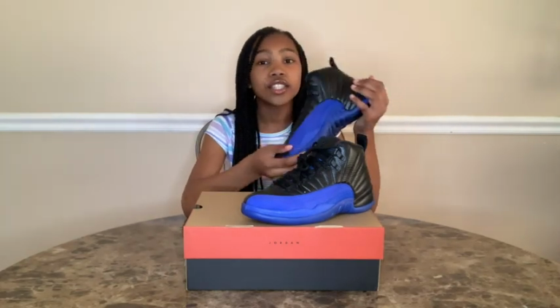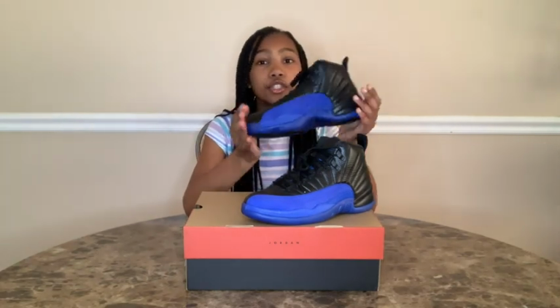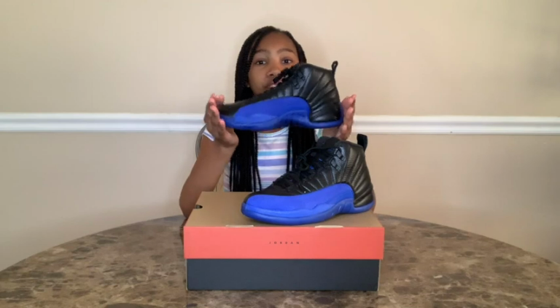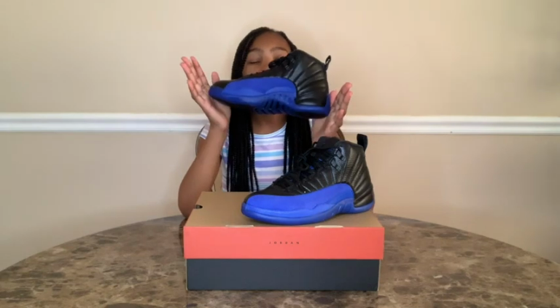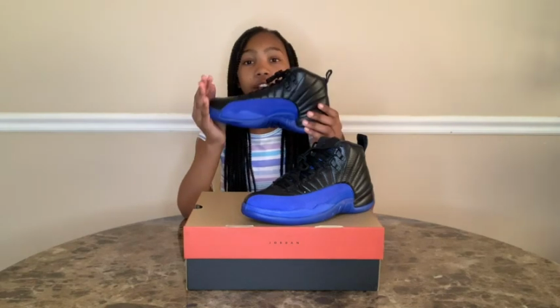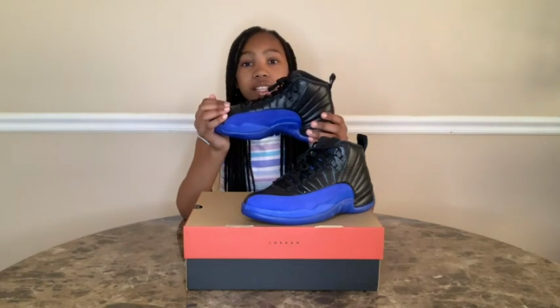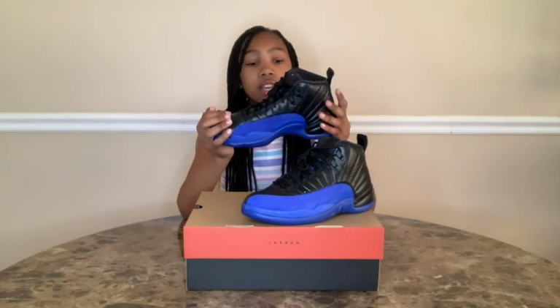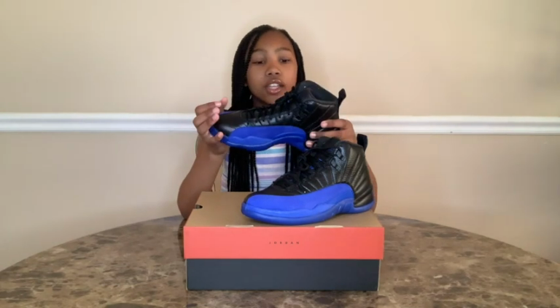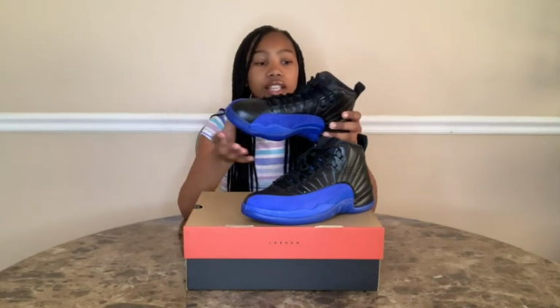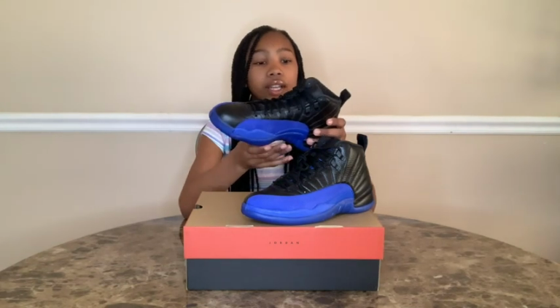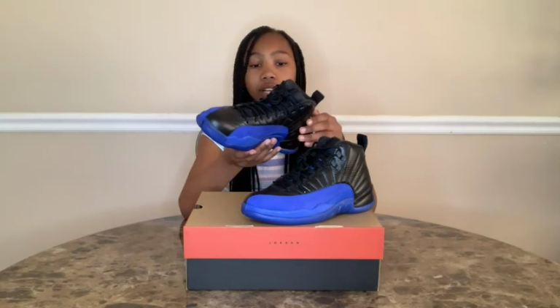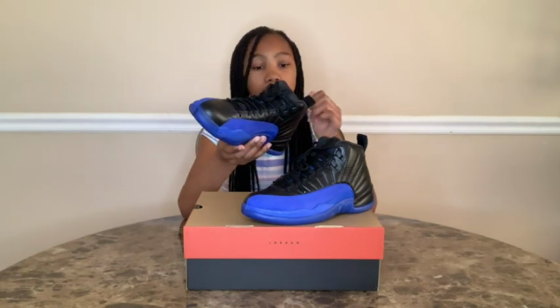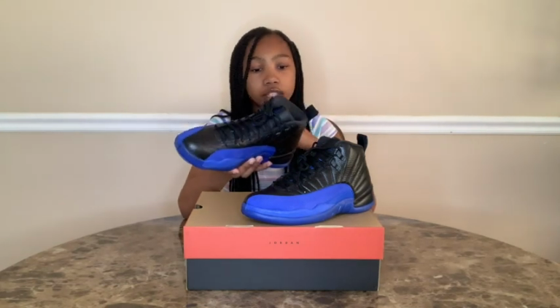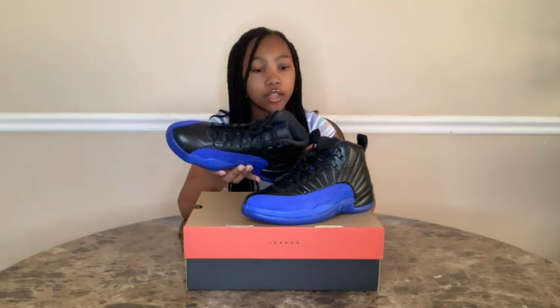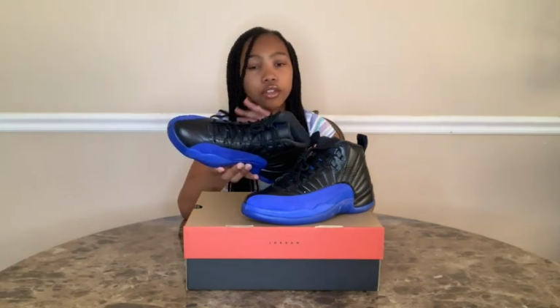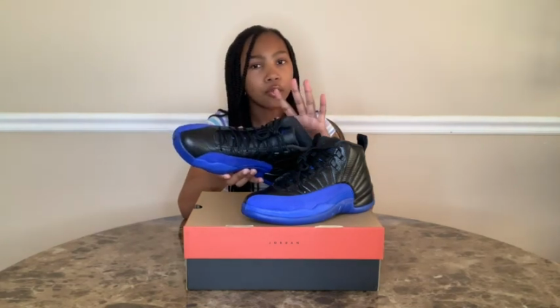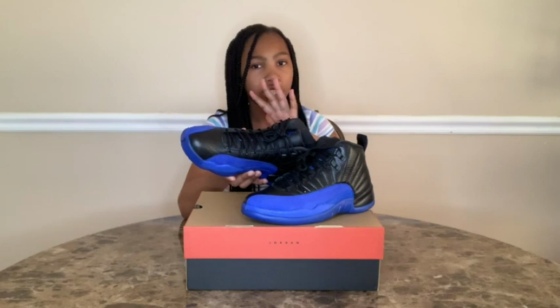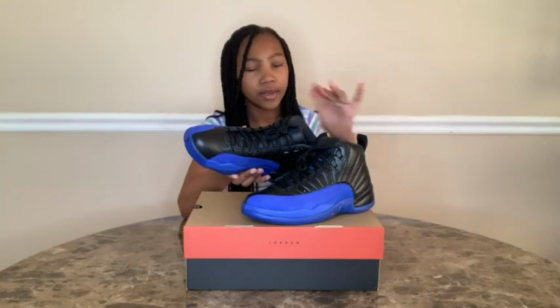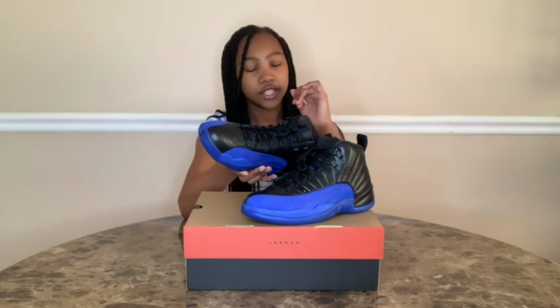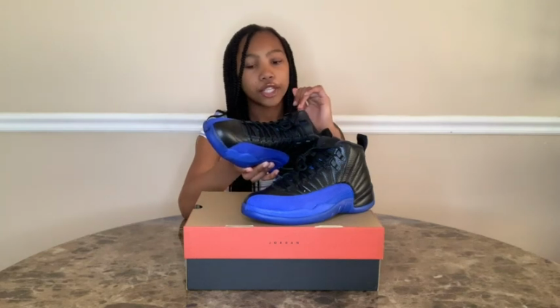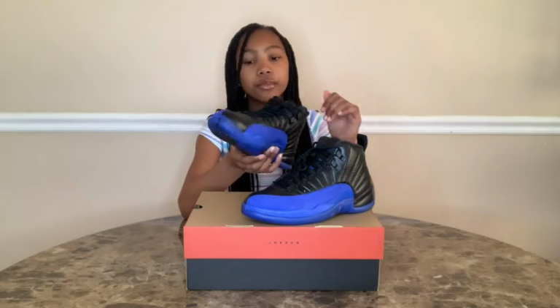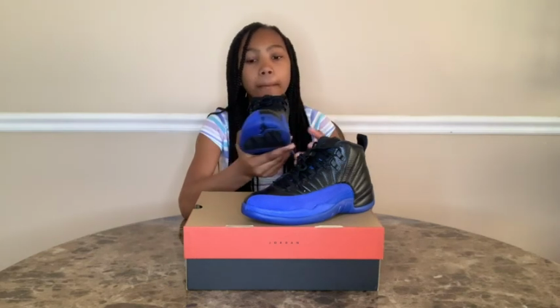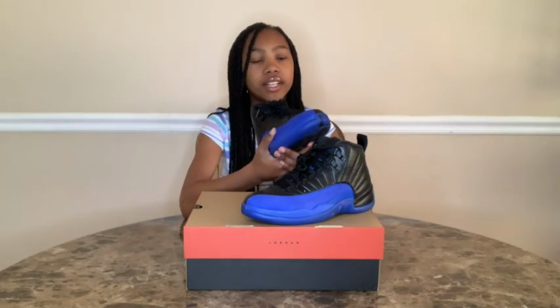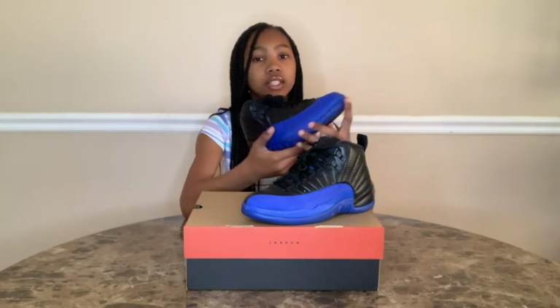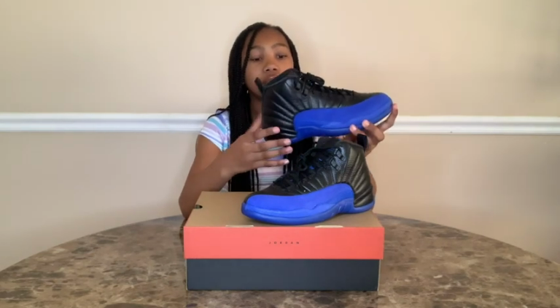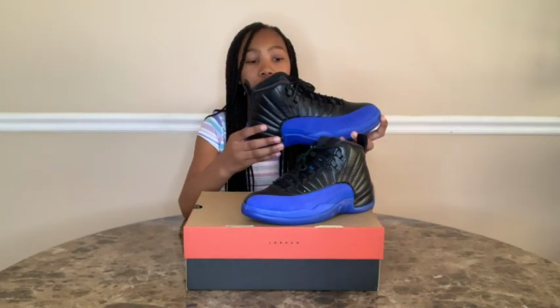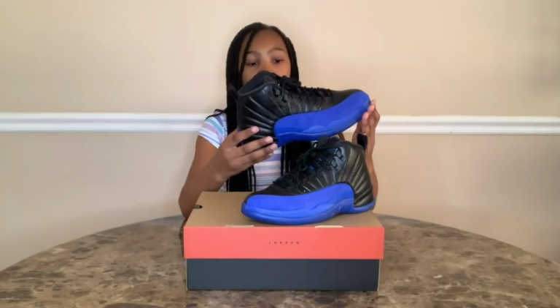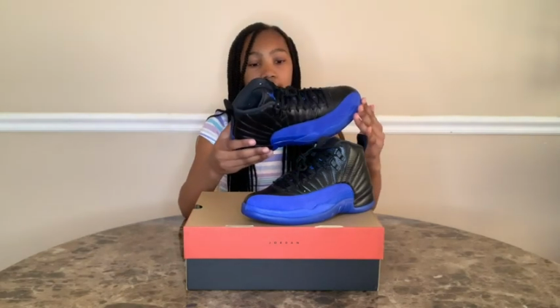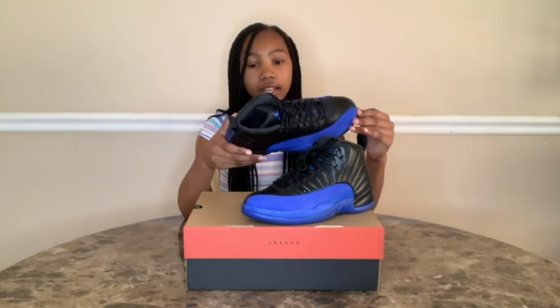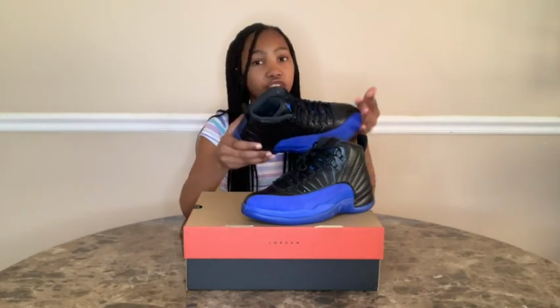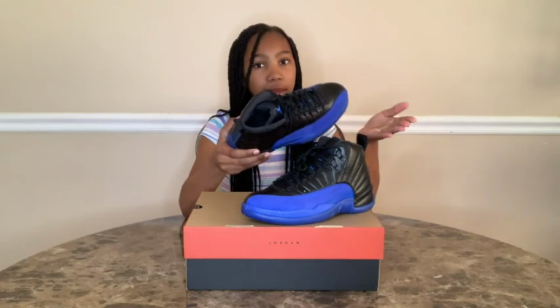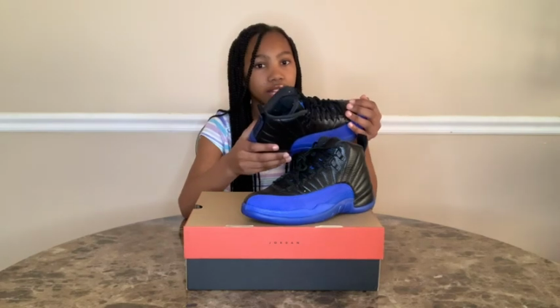This shoe looks very amazing. And you guys, there will be a lot of closeups in this video, so don't worry, you'll be able to see the shoe too. But I really love this shoe already, and it just came out today.